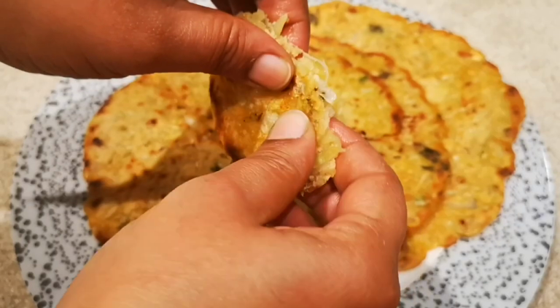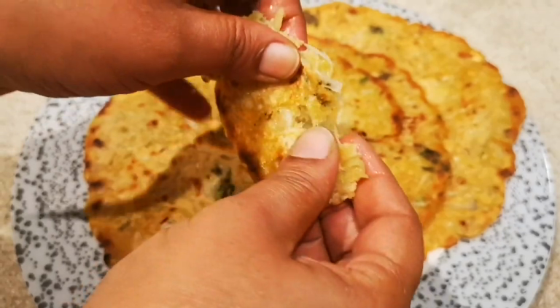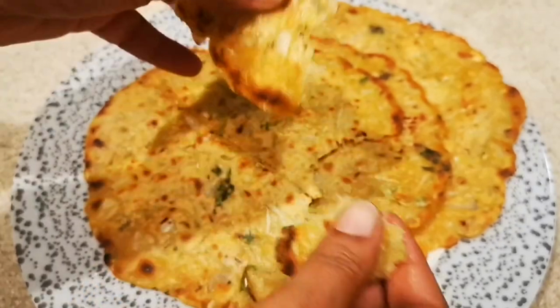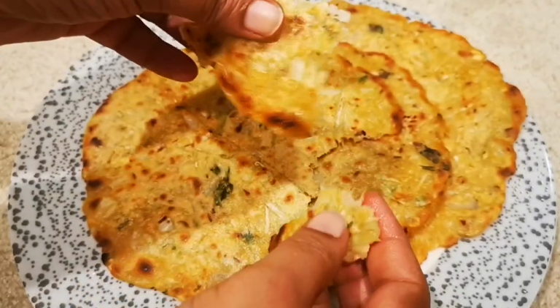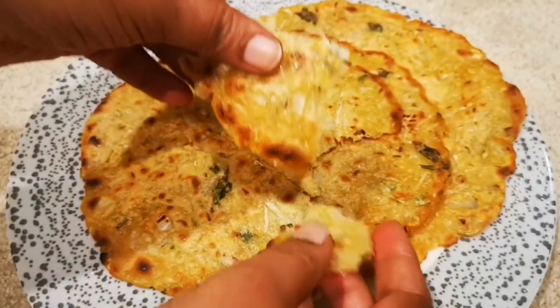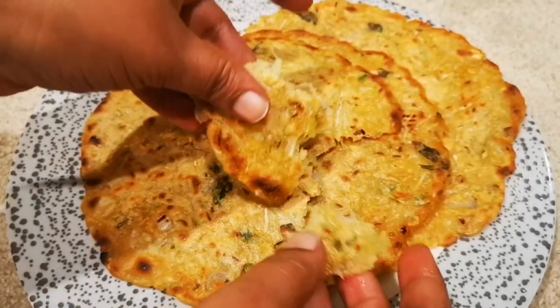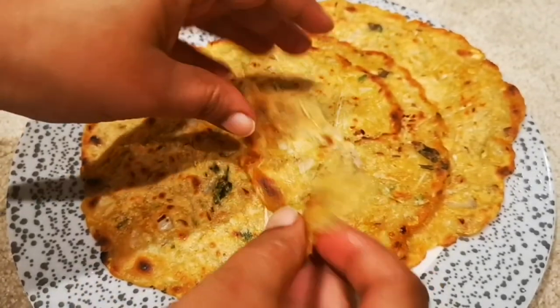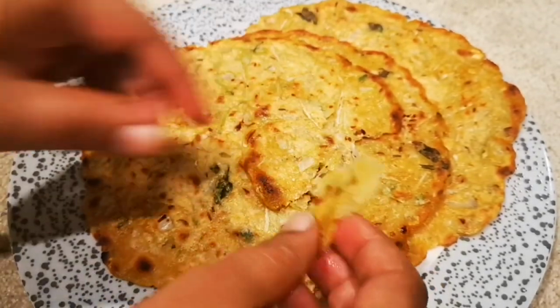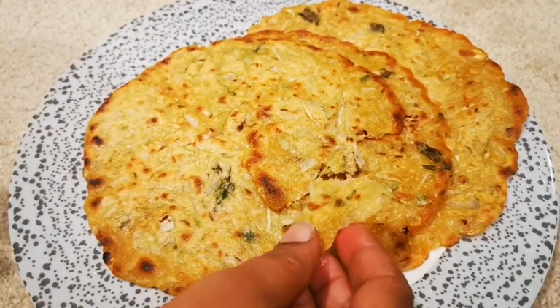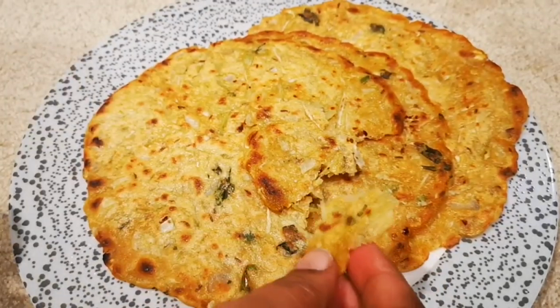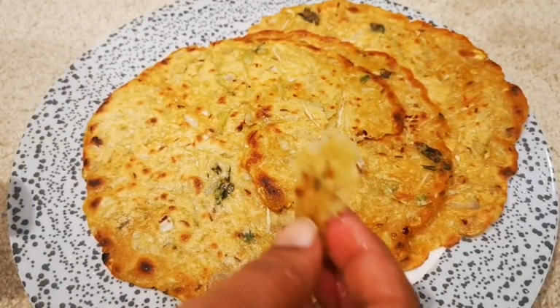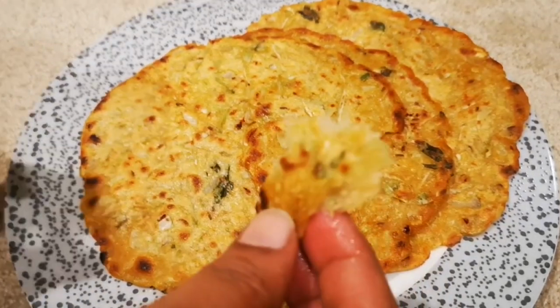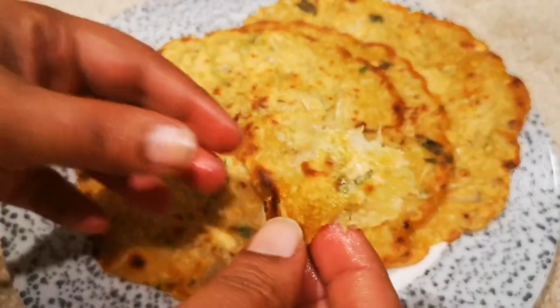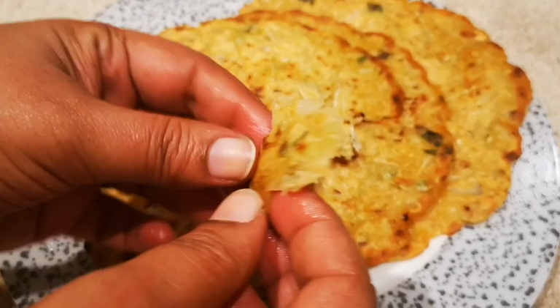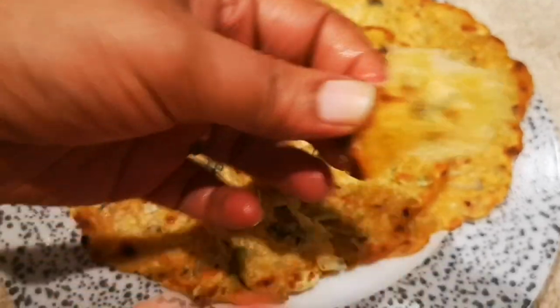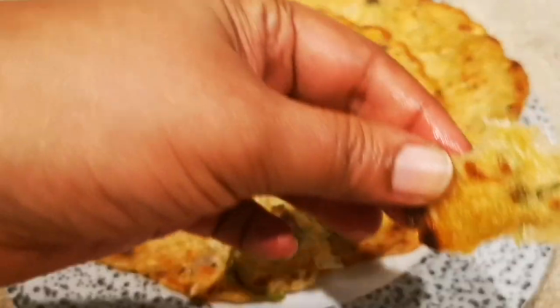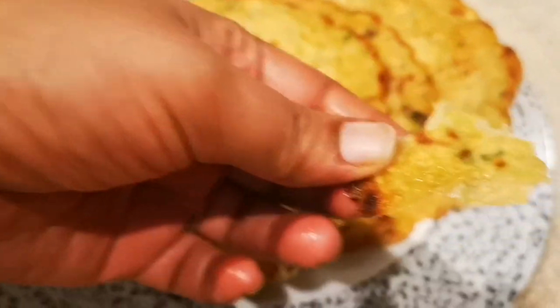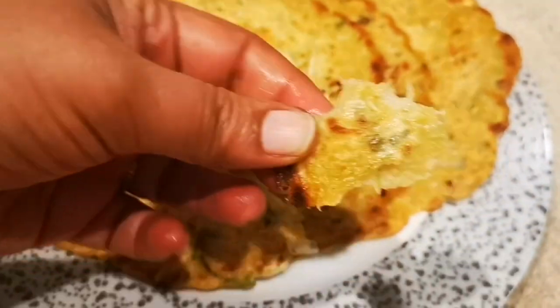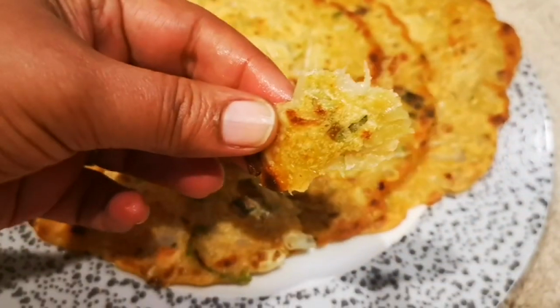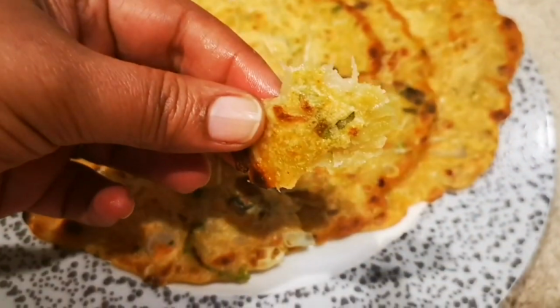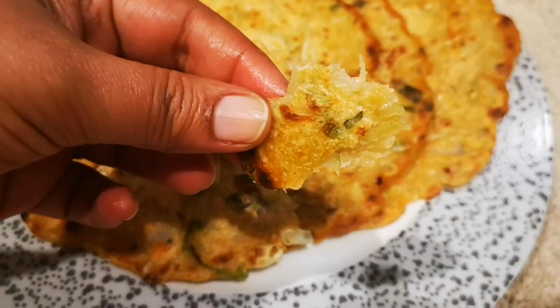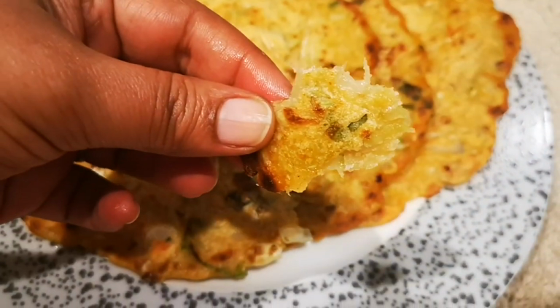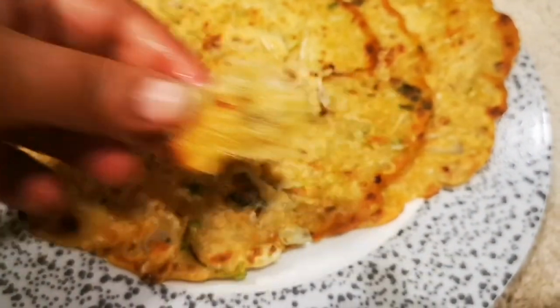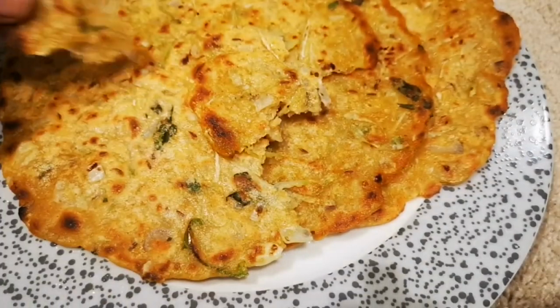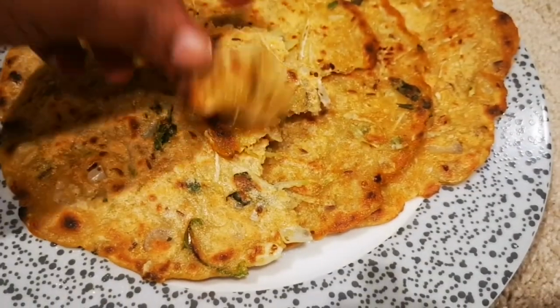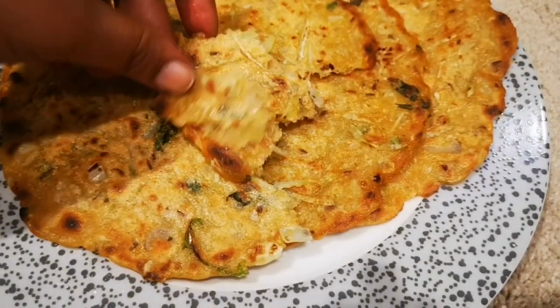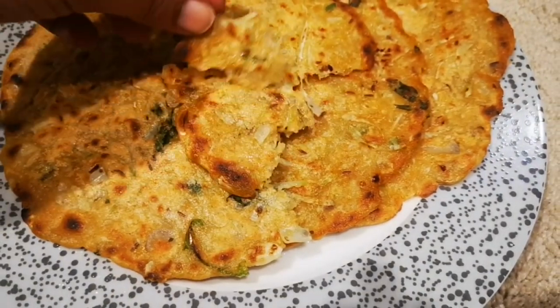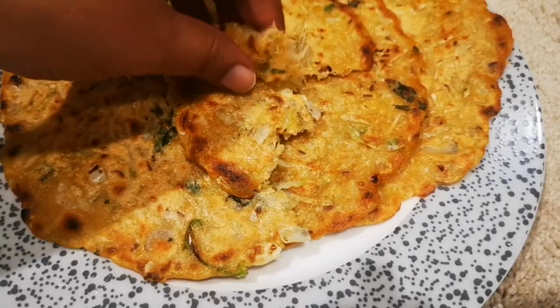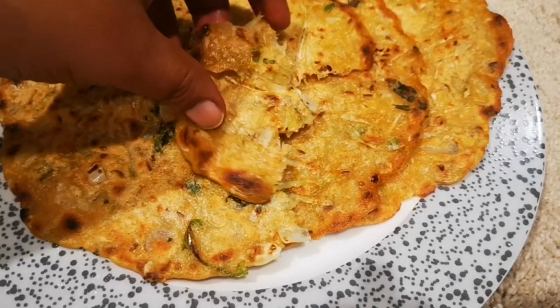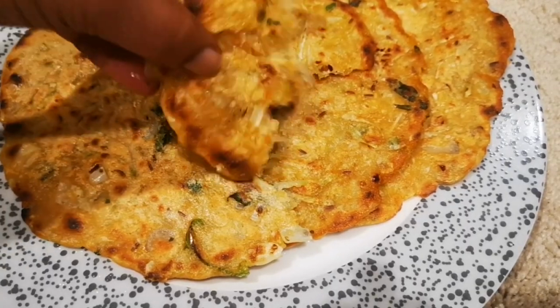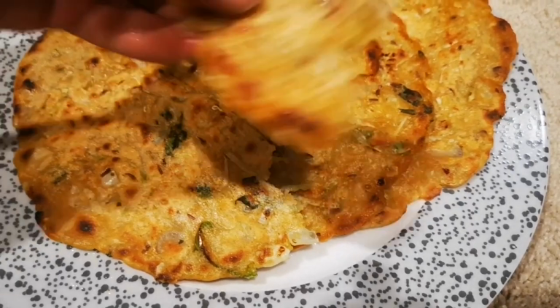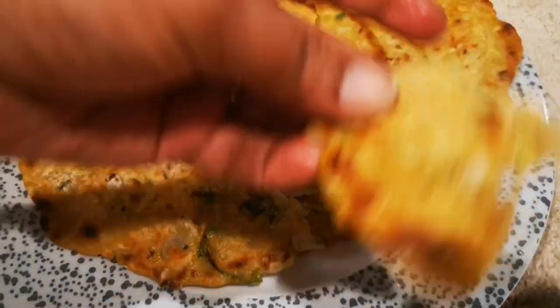Previously on my channel I've also made a bottle gourd halwa recipe, so make sure you check it out — it was really delicious and you guys will love it. I'll put the link down in the description below so you can check it out.